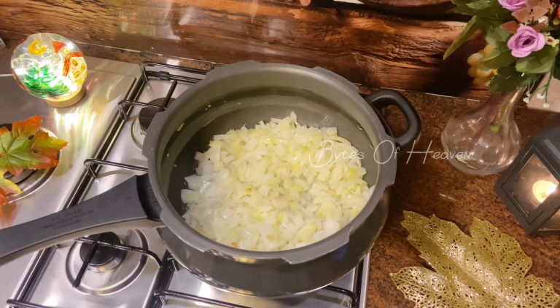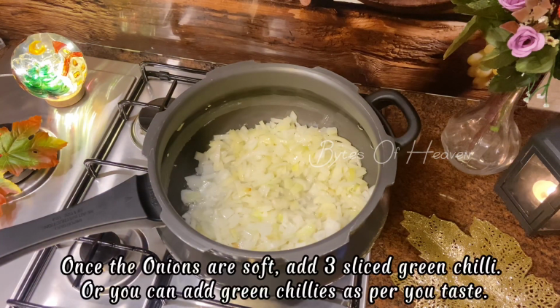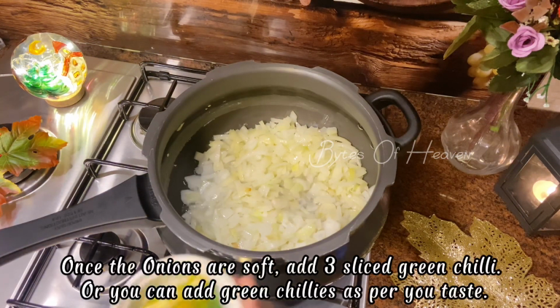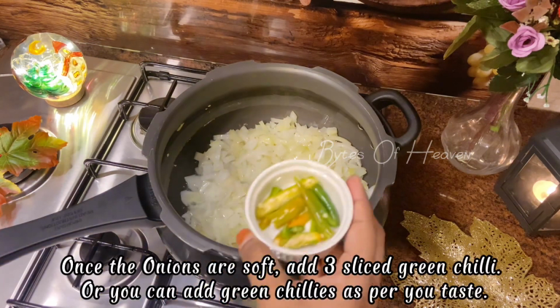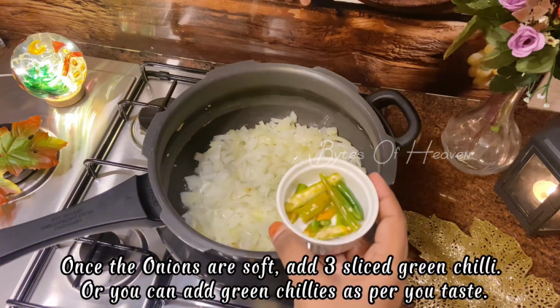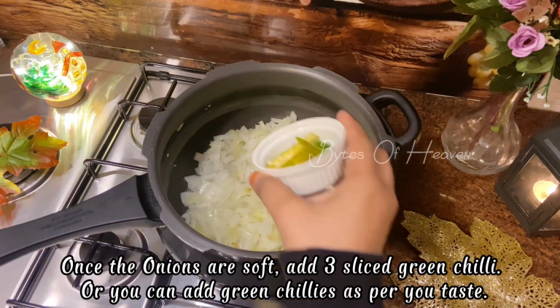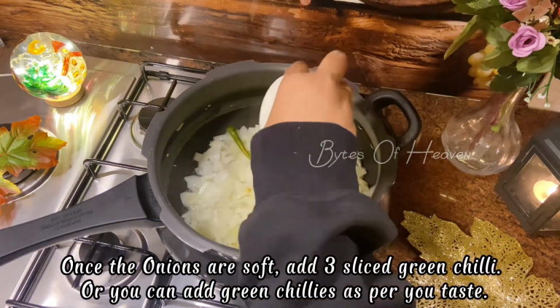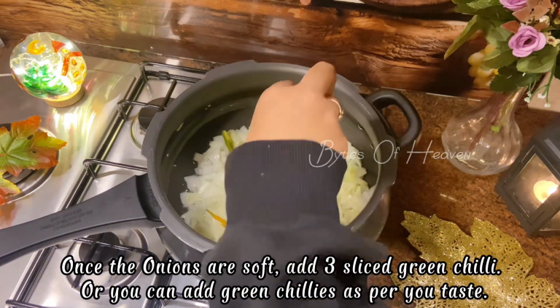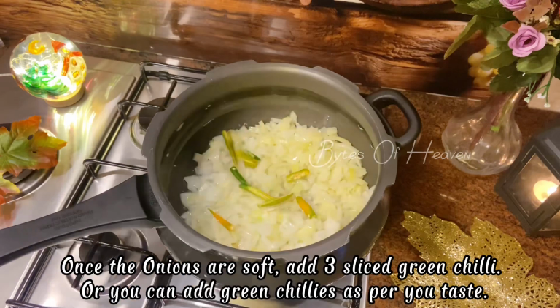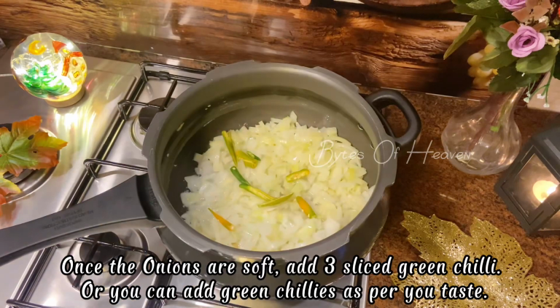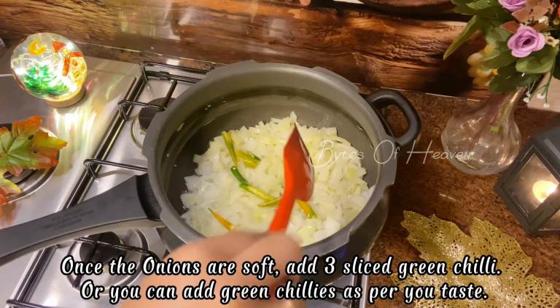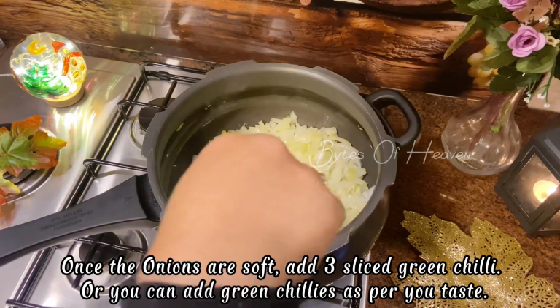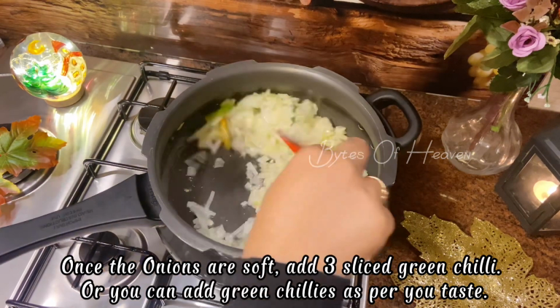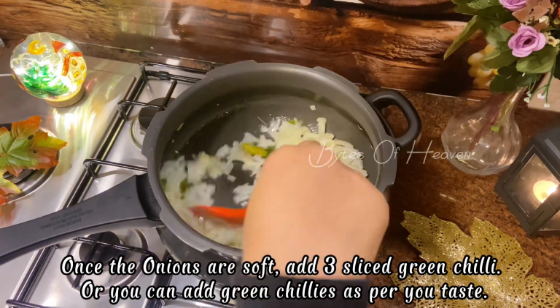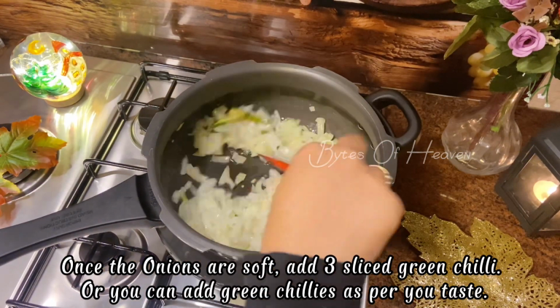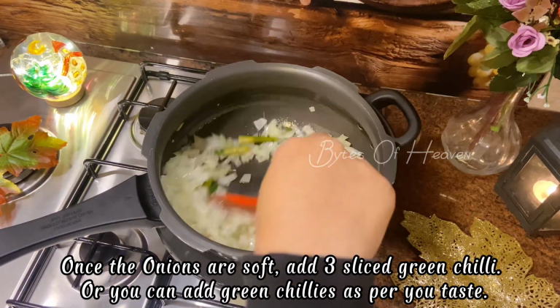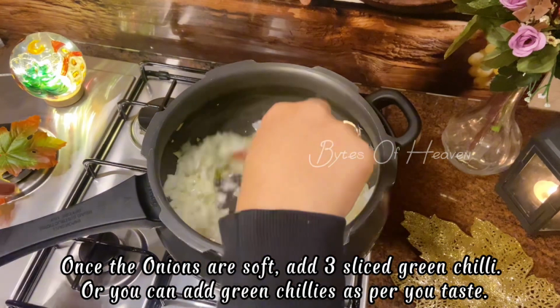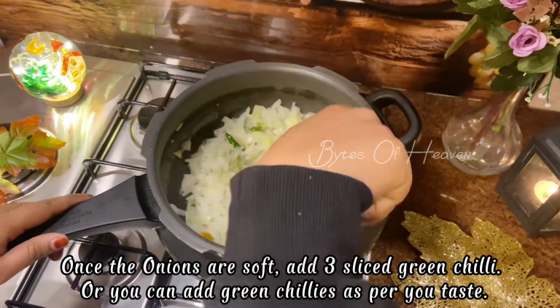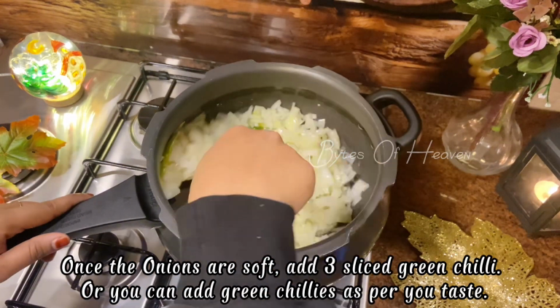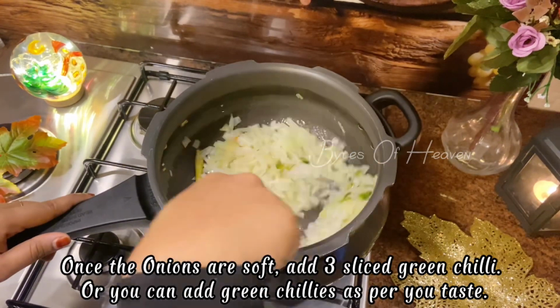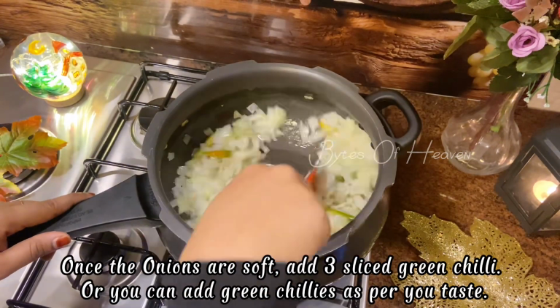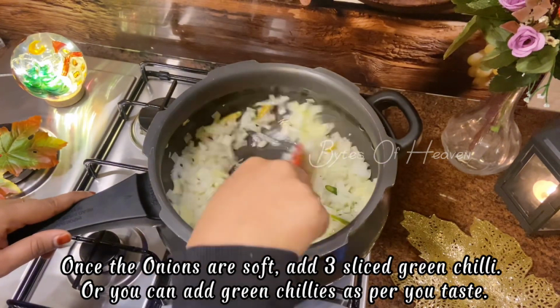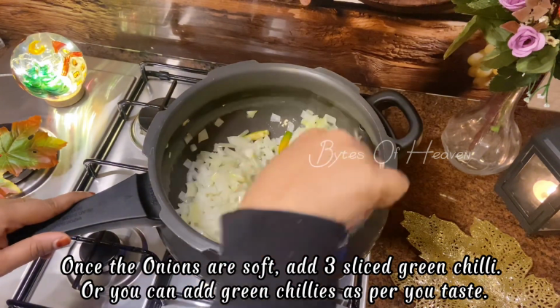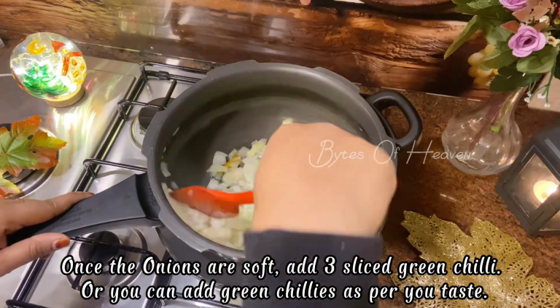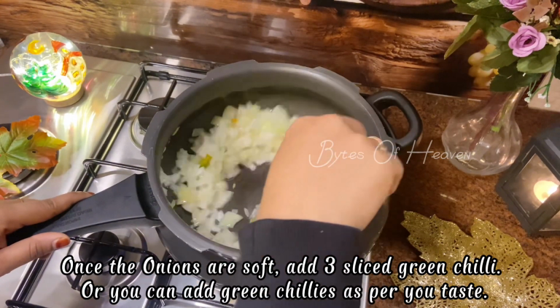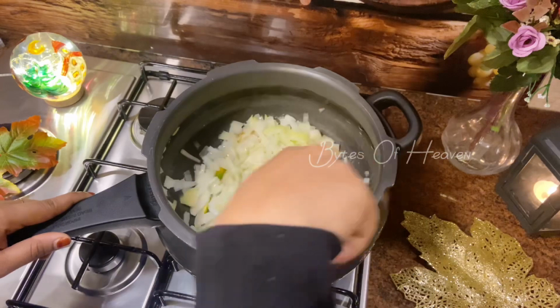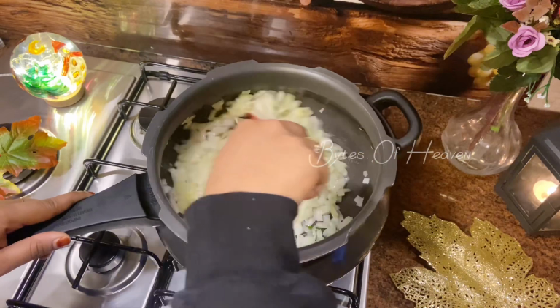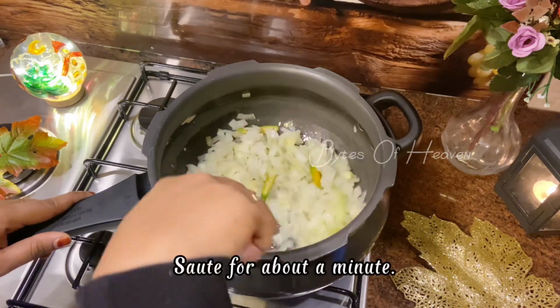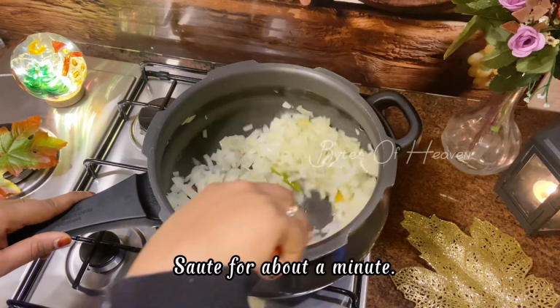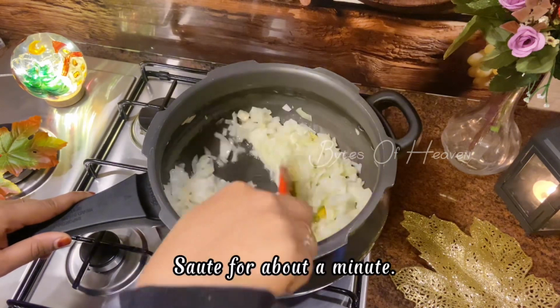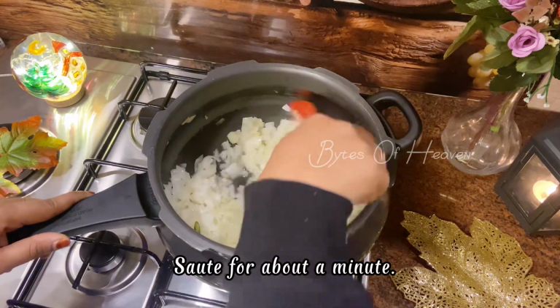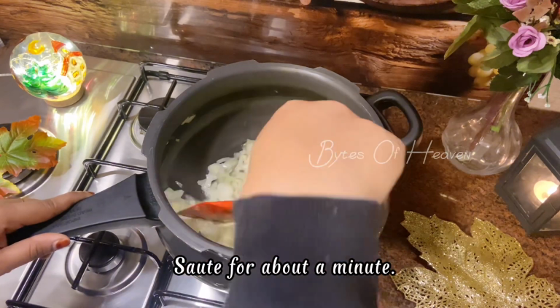Once the onions are soft, add three sliced green chilies, or you can add green chilies as per your taste. Sauté for about a minute.